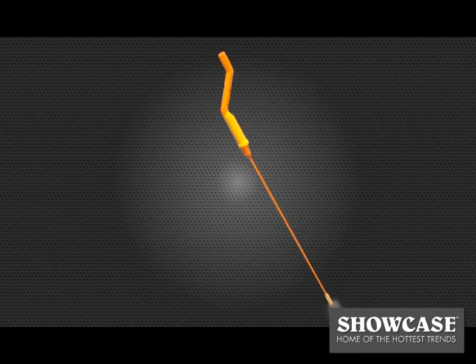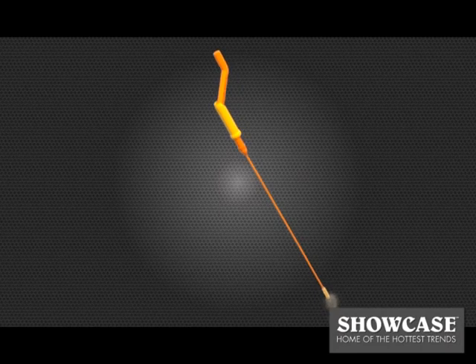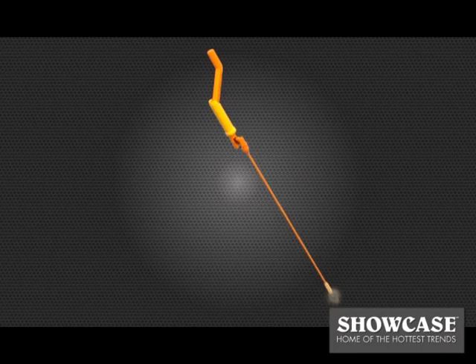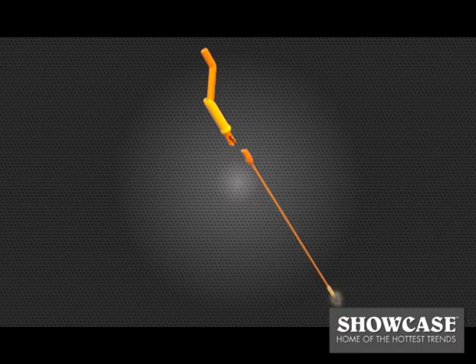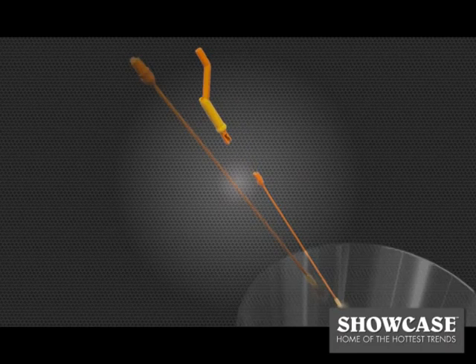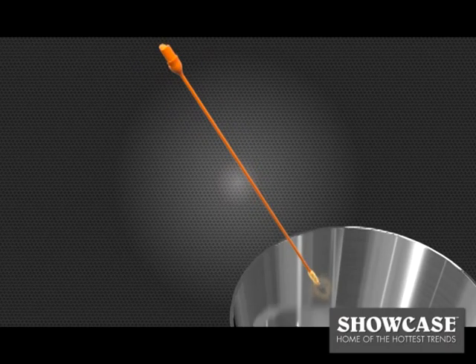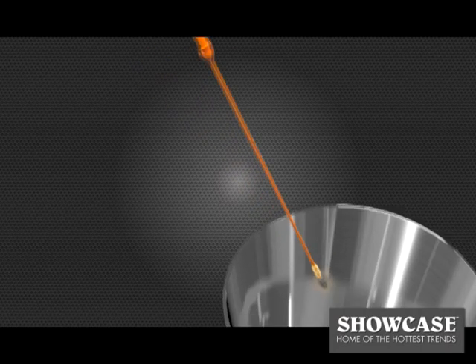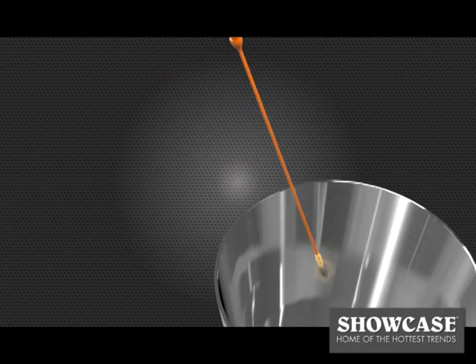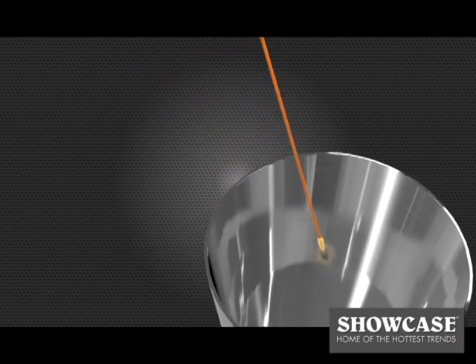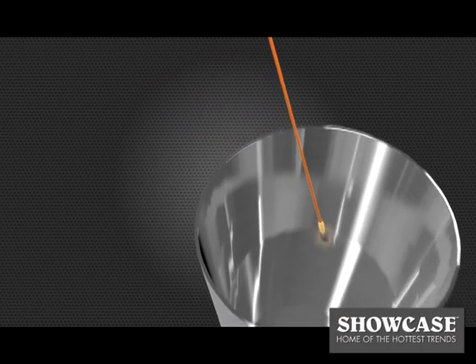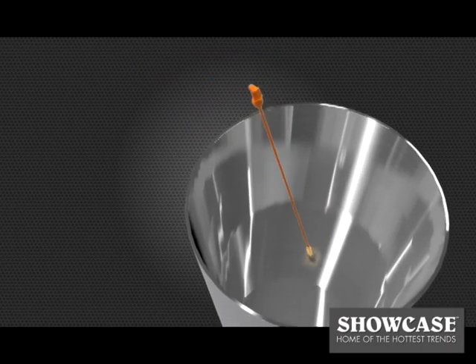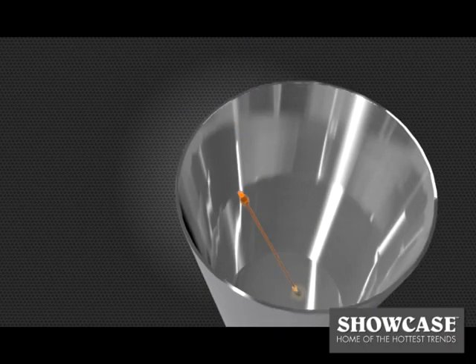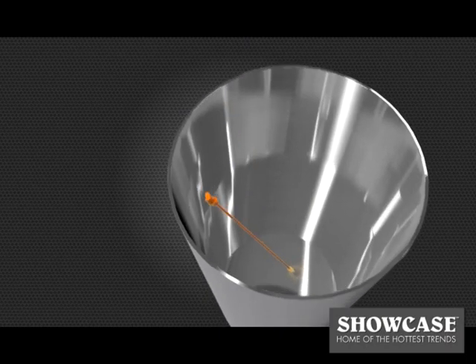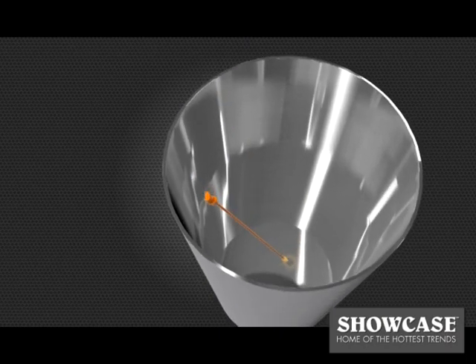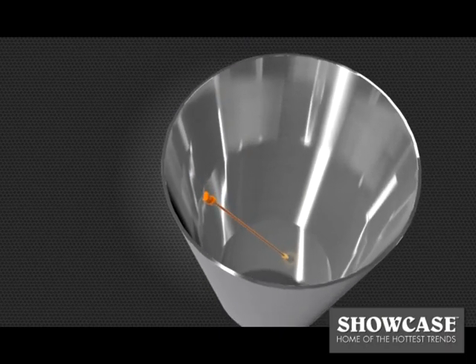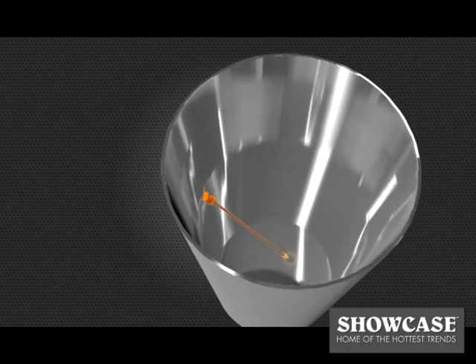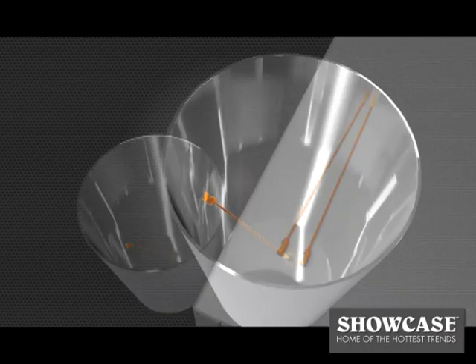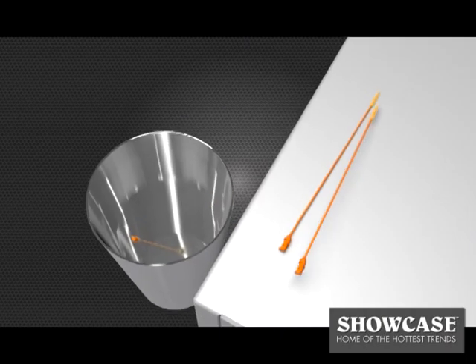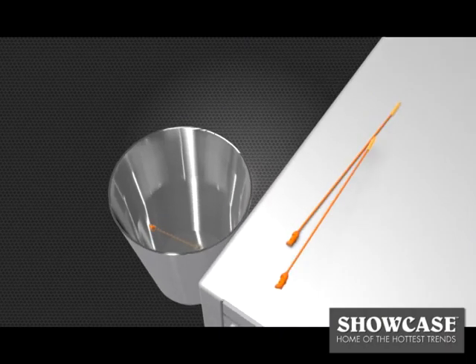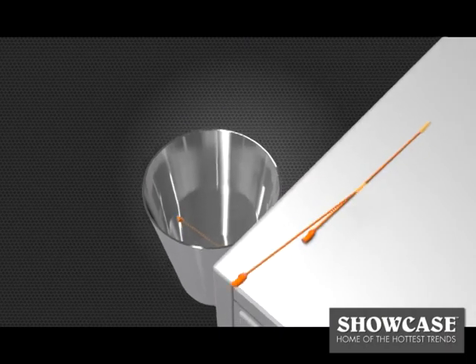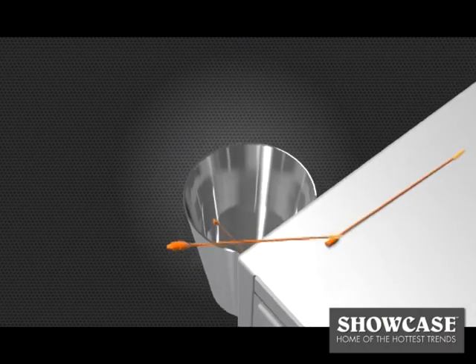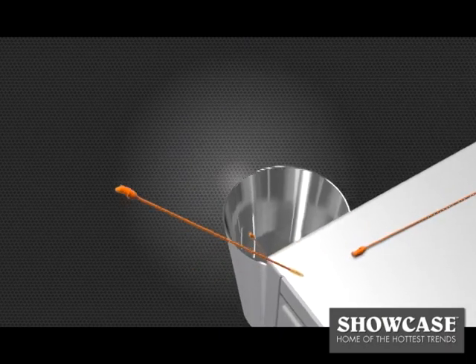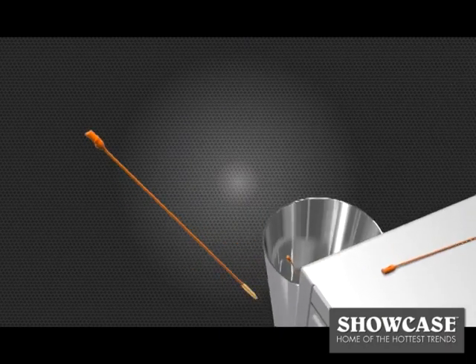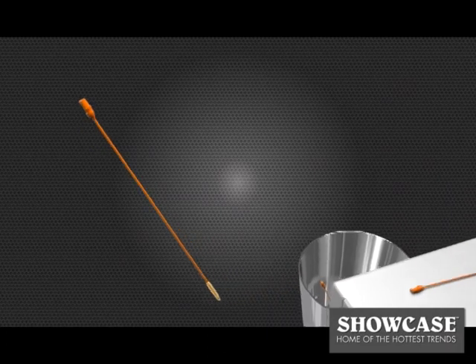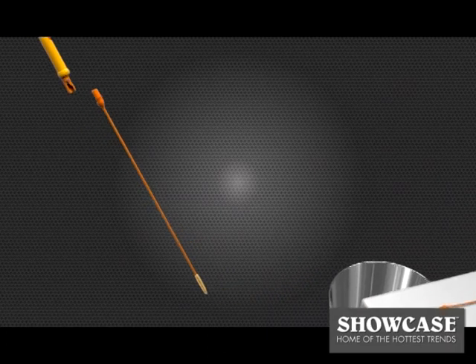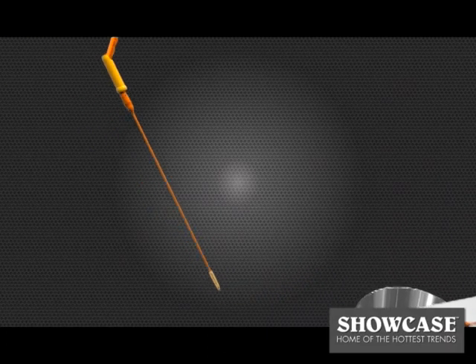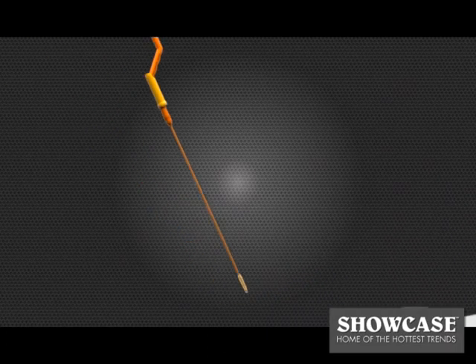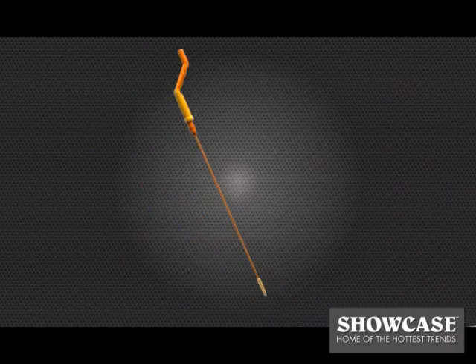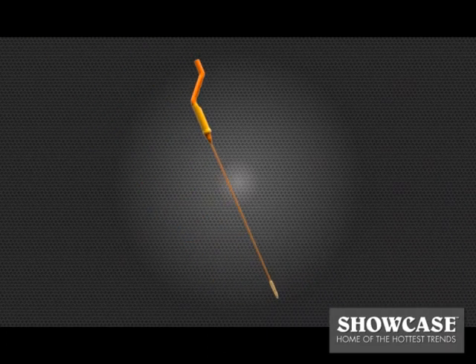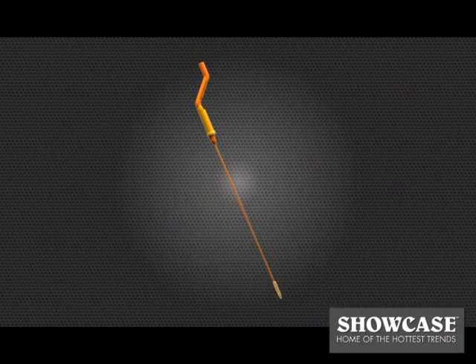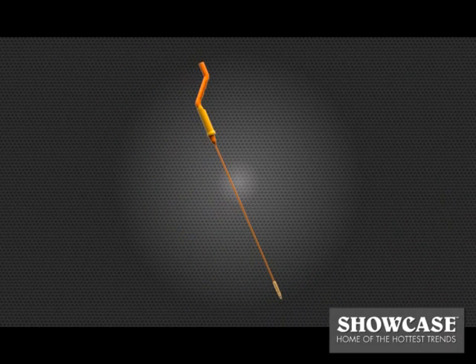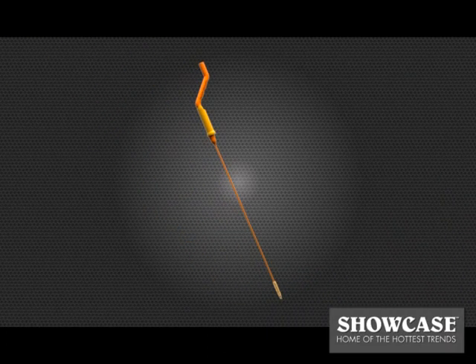With the Drainweasel, you don't have to get your hands dirty. After use, disengage the used wand for easy cleanup. The Drainweasel refill wands are inexpensive and cost less per use than most chemical drain cleaners.